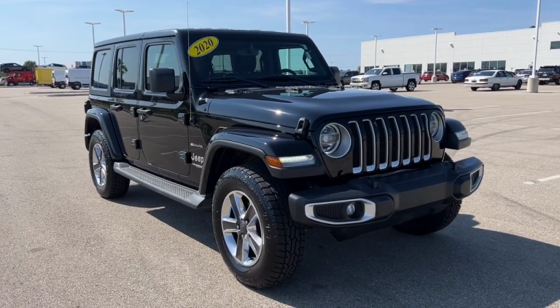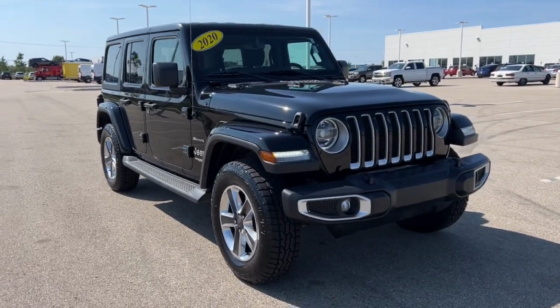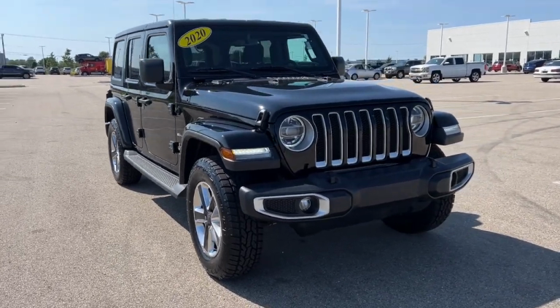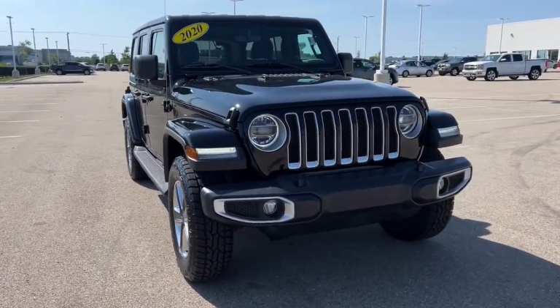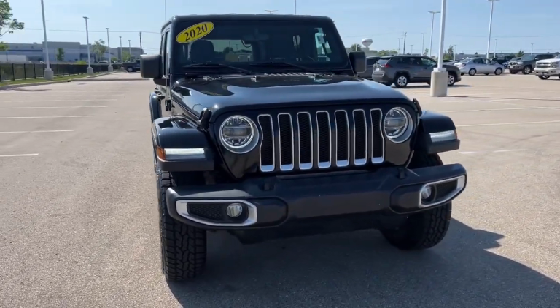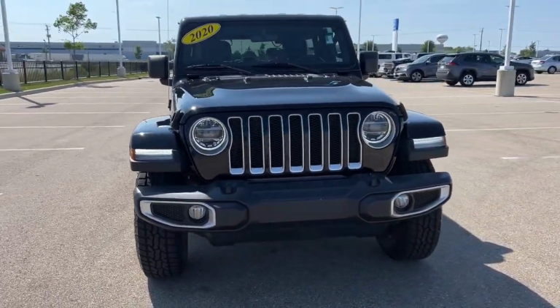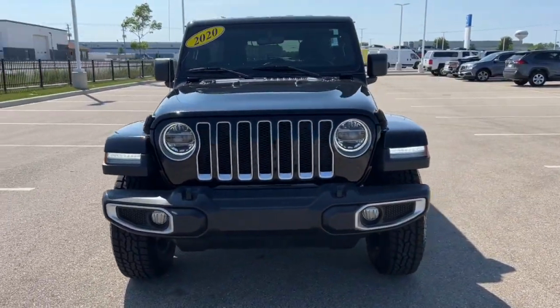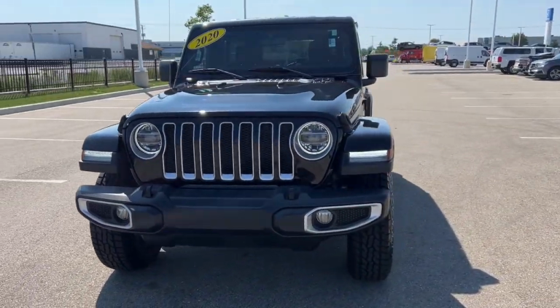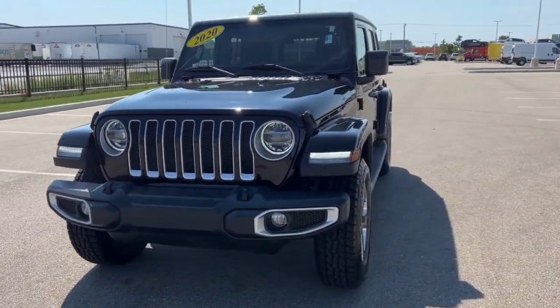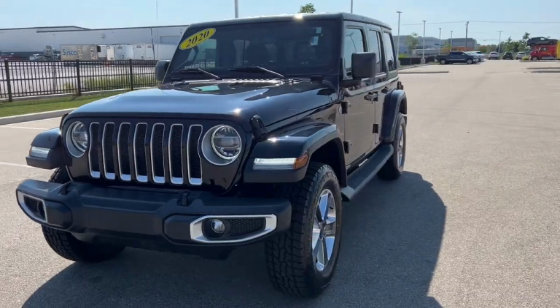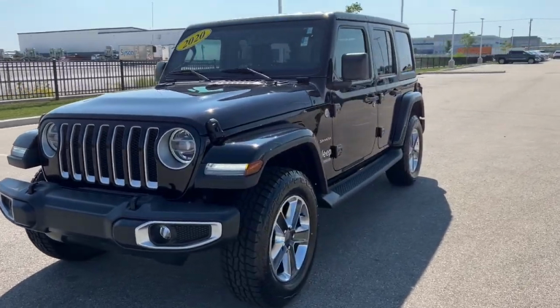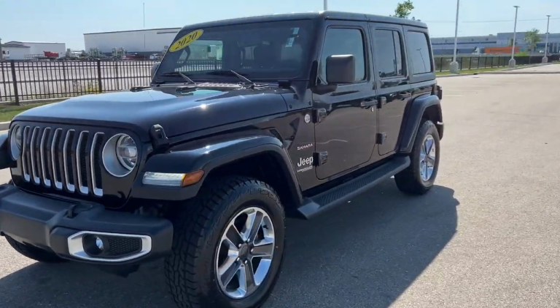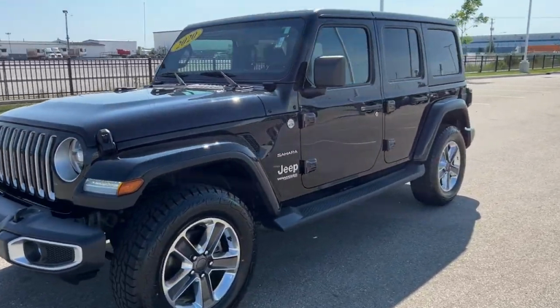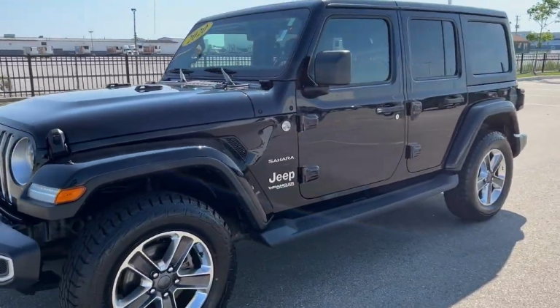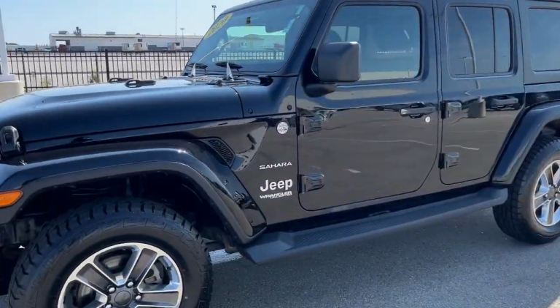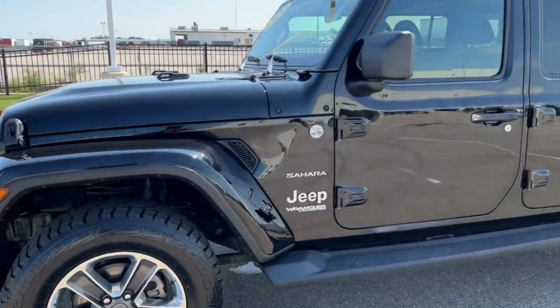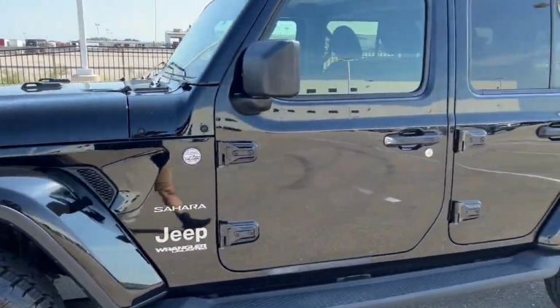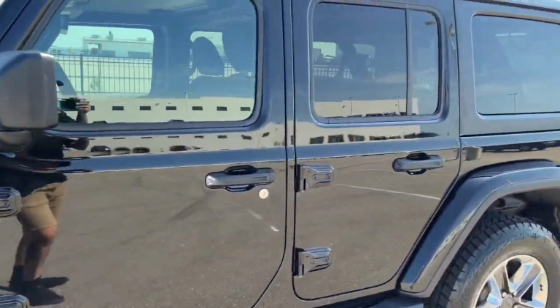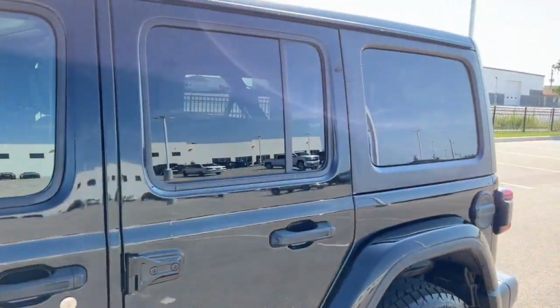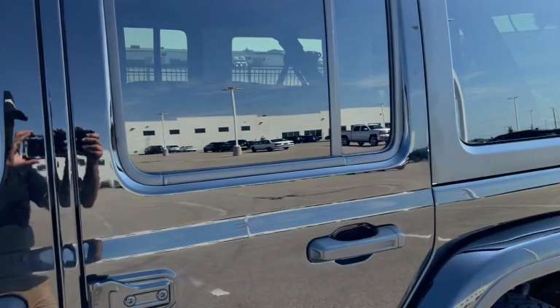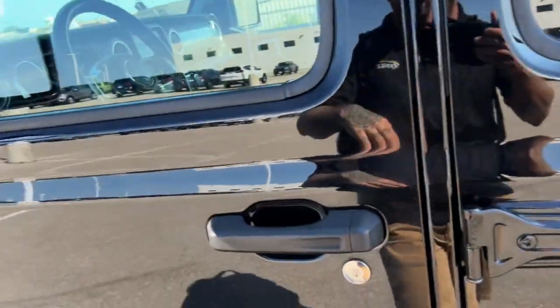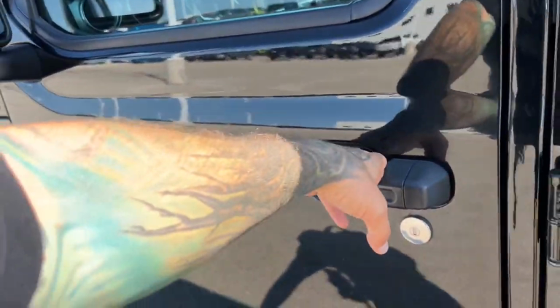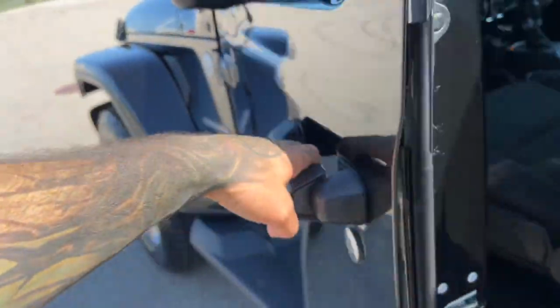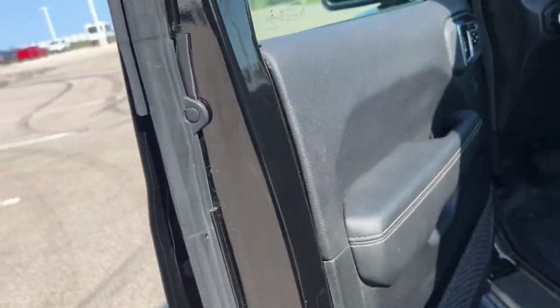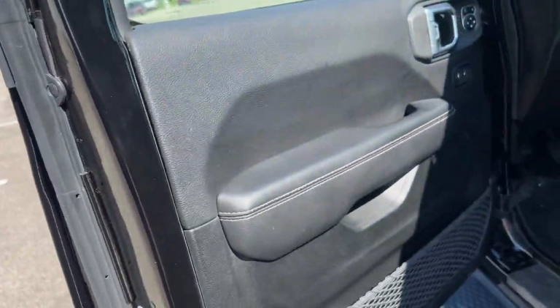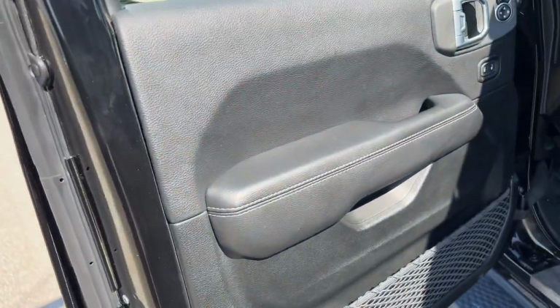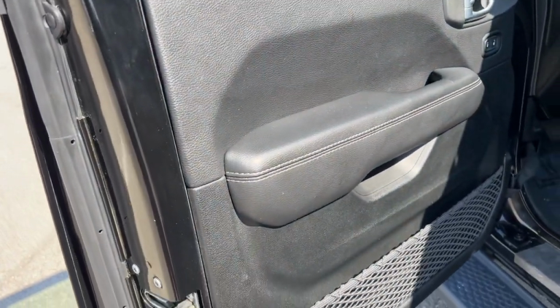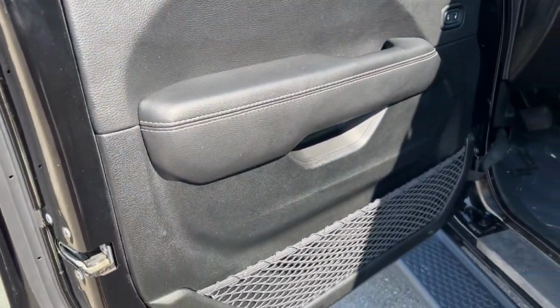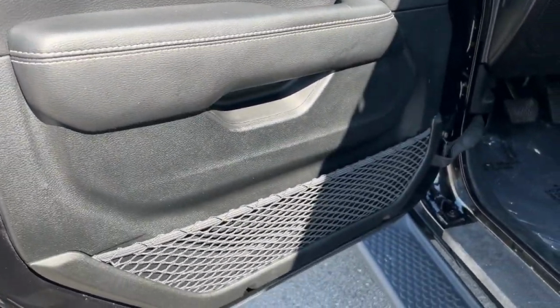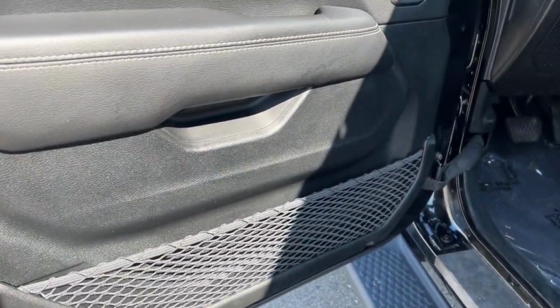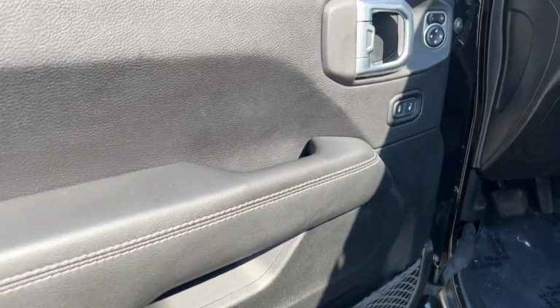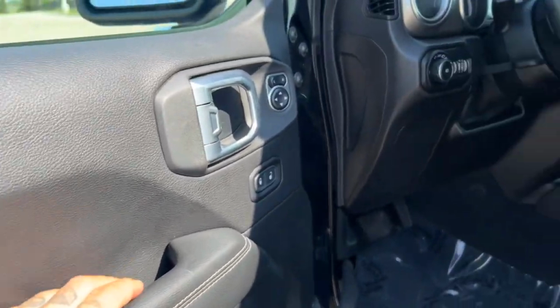Here we have a 2020 Jeep Wrangler Unlimited Sahara with 27,000 miles, high in black. Nice tinted back windows. It is equipped with keyless entry and remote start. Extra storage there with the cargo netting.